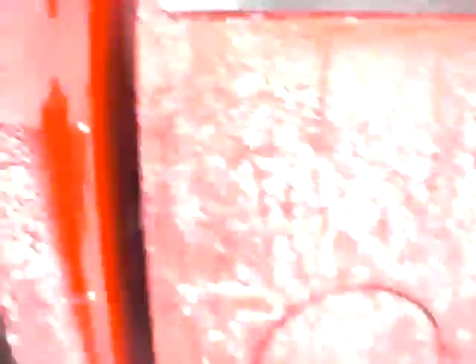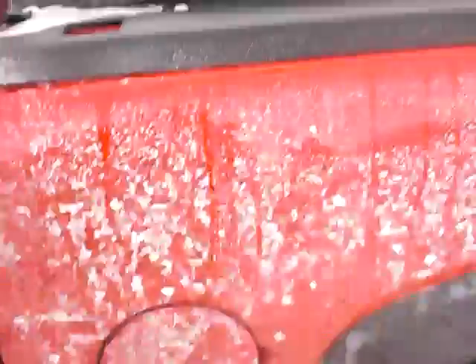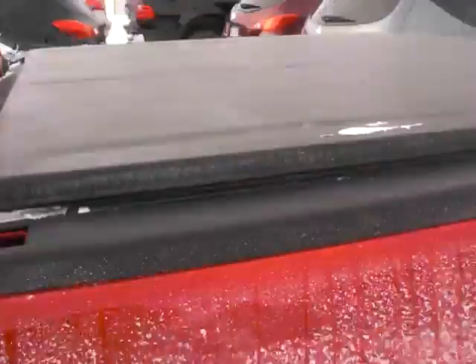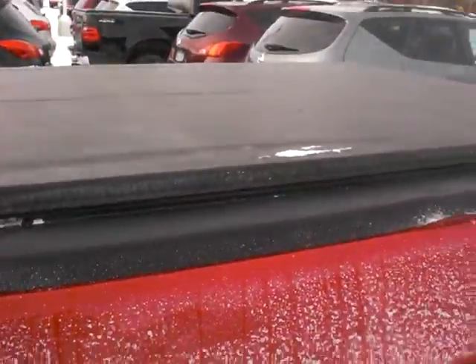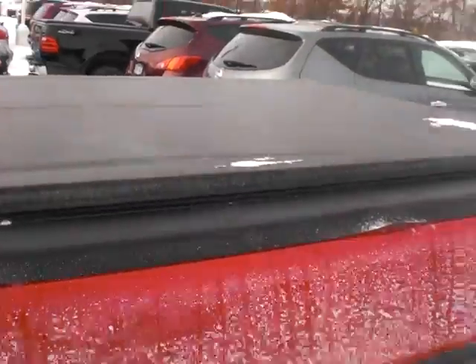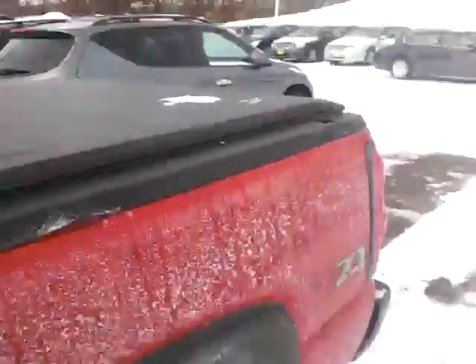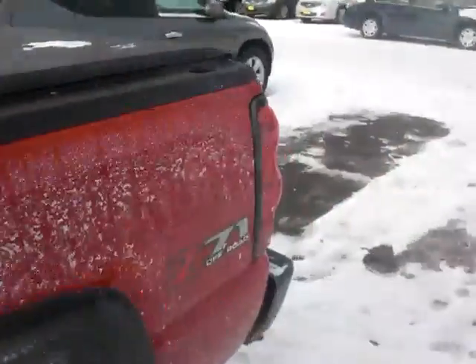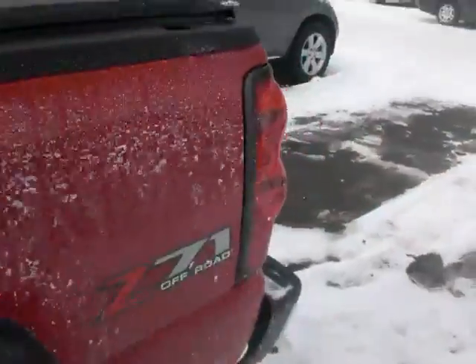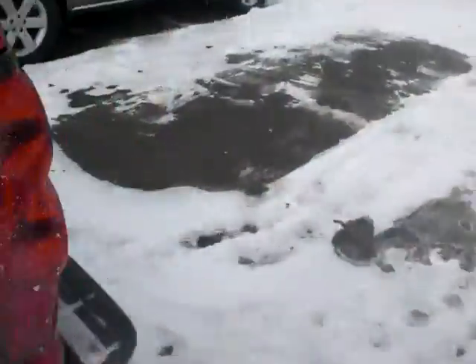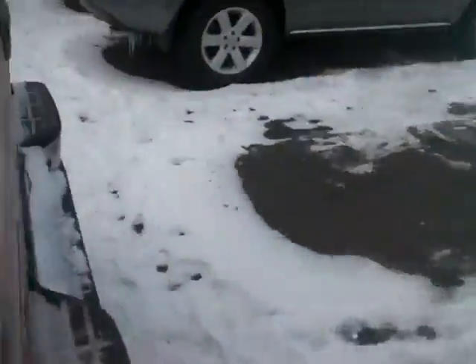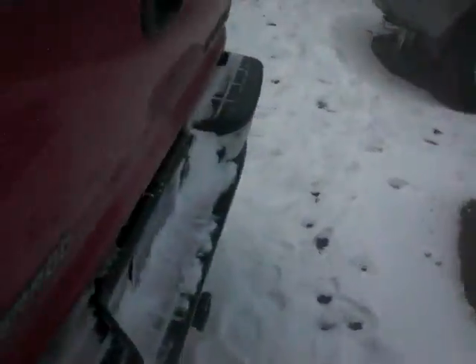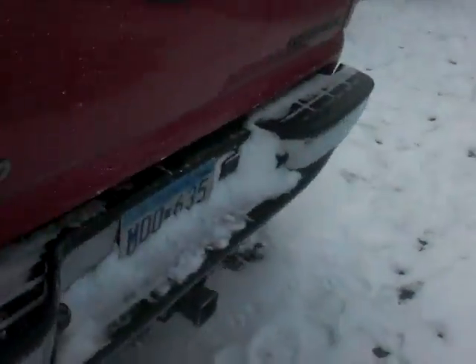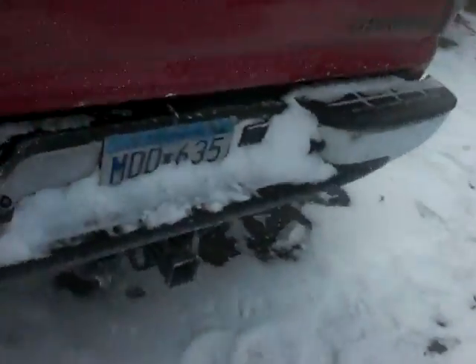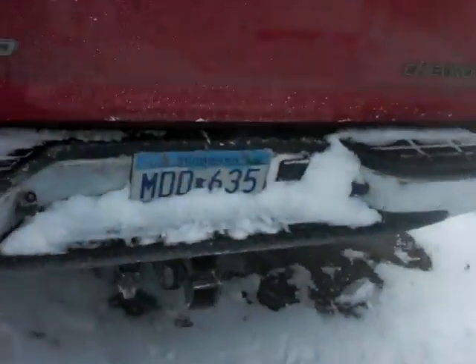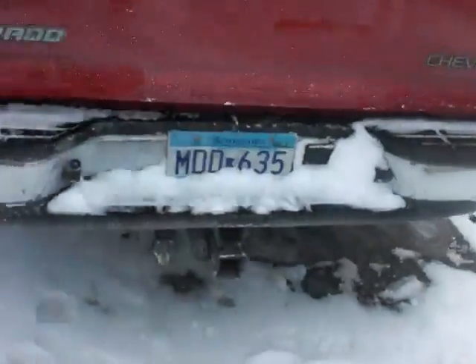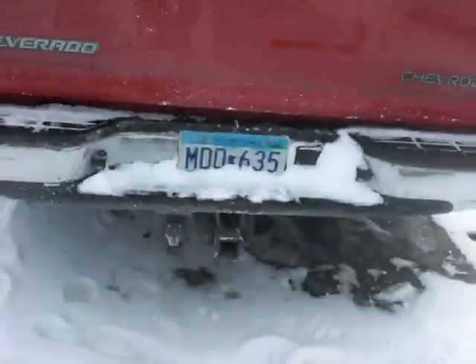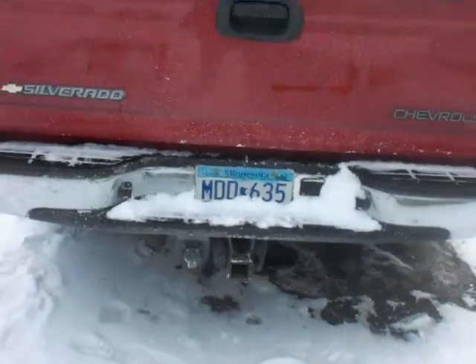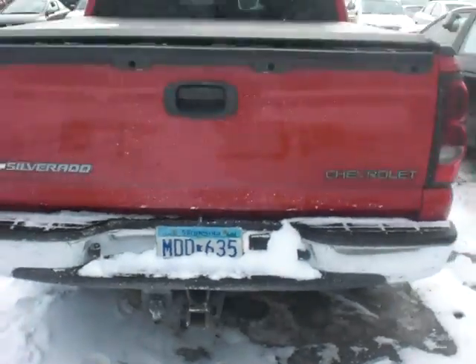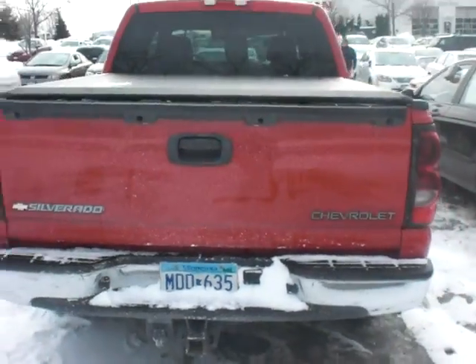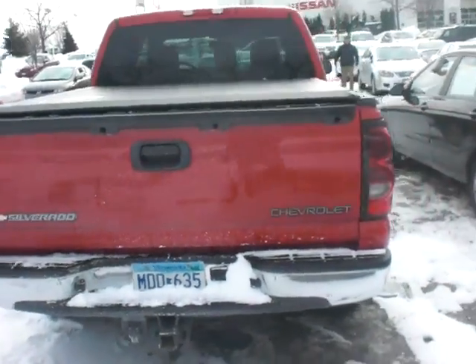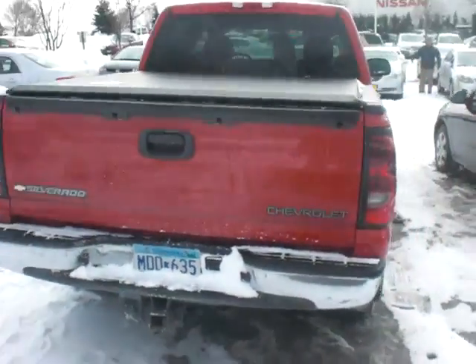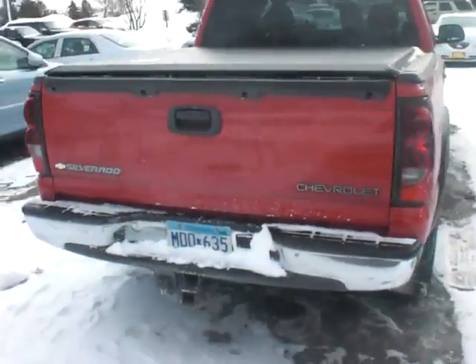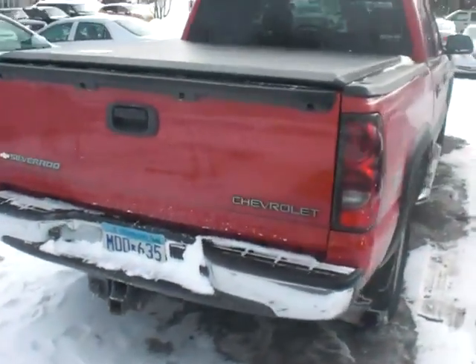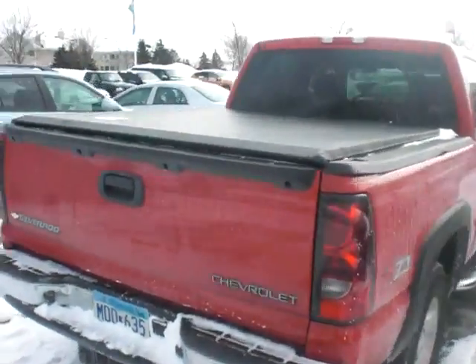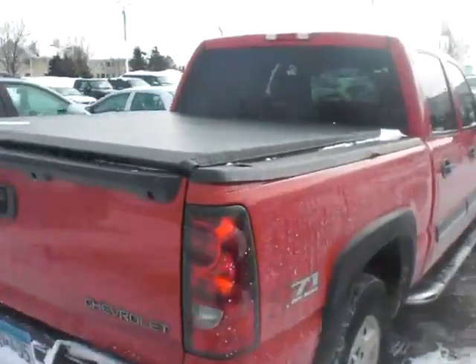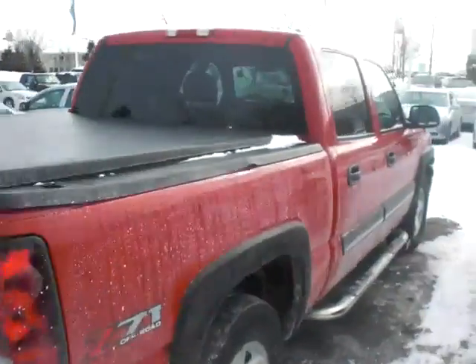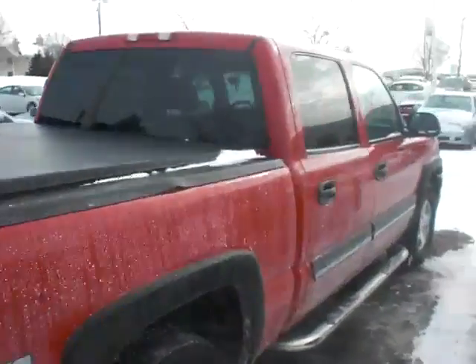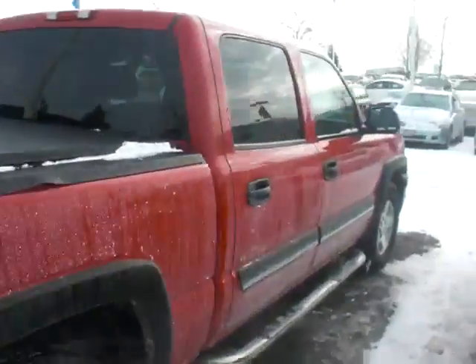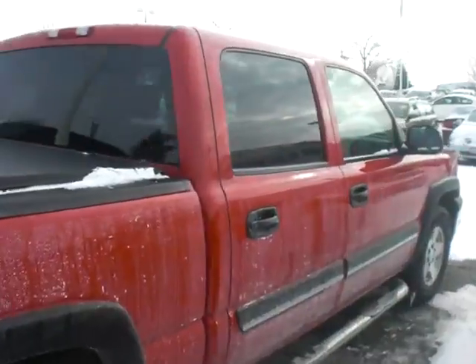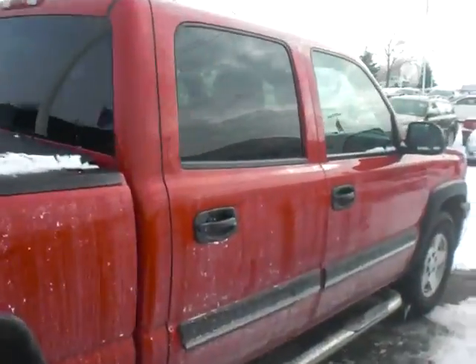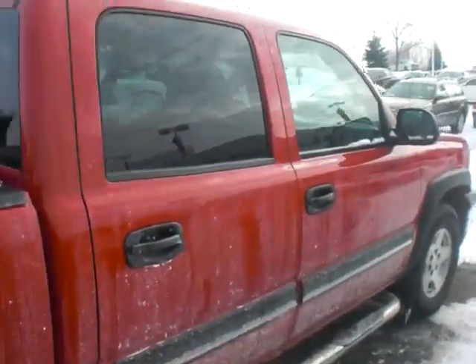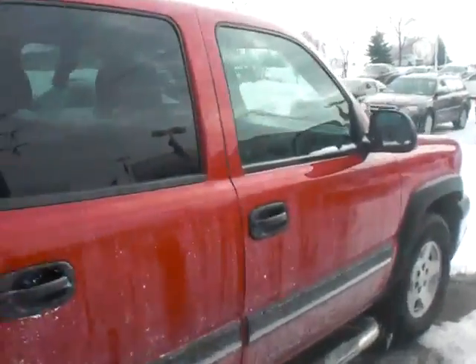The back end does have a tonneau cover and bed package, built in with the 7-pin adapter. It does have current plates and tabs. We're slashing the prices, so get a hold of me.